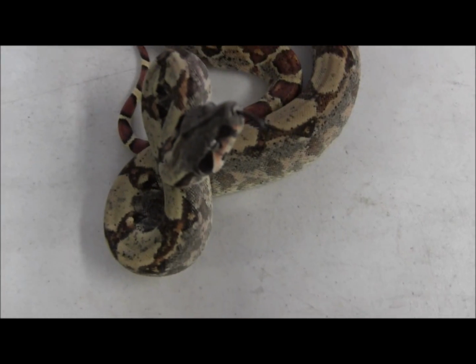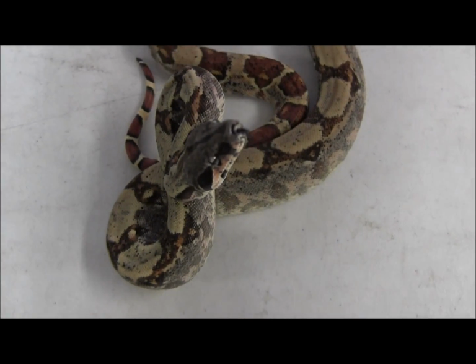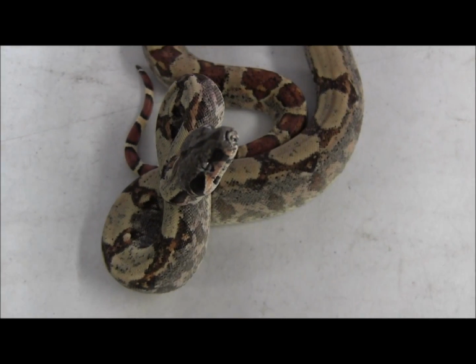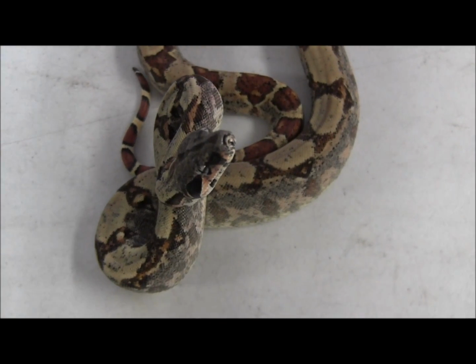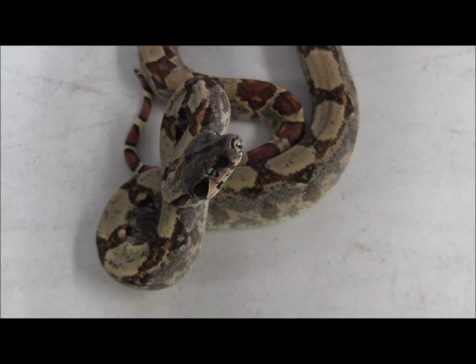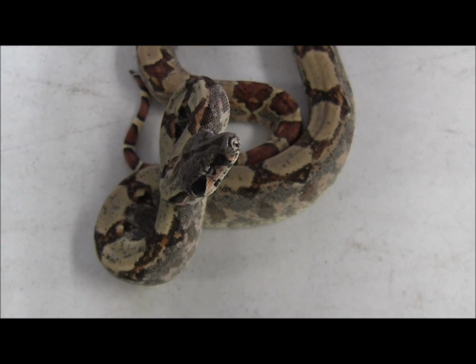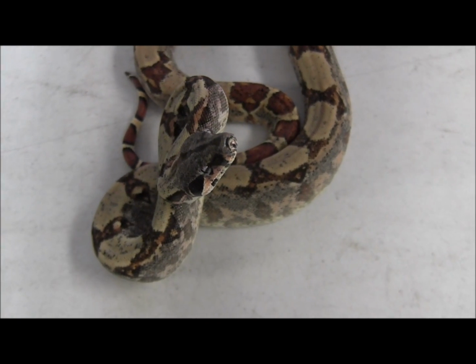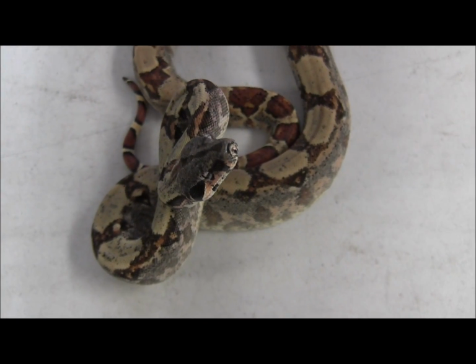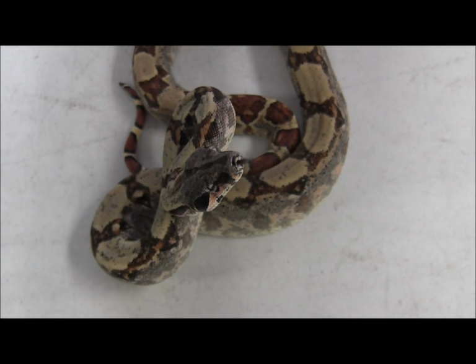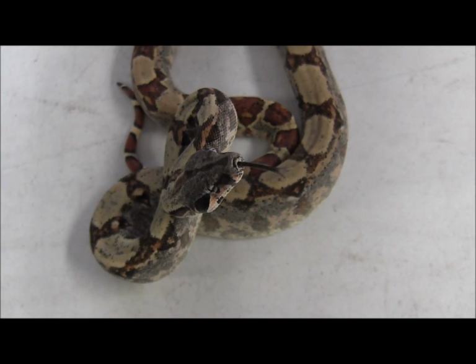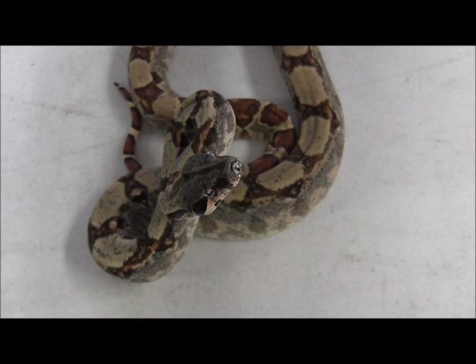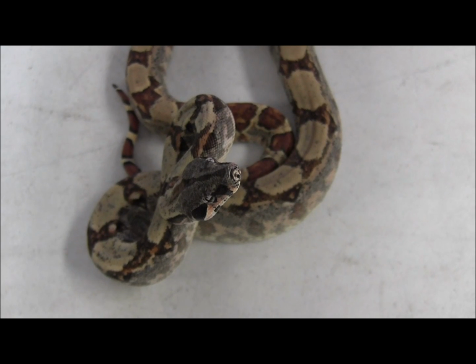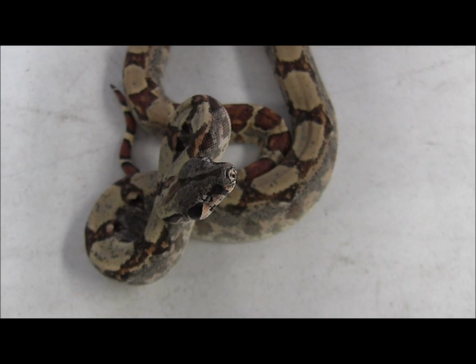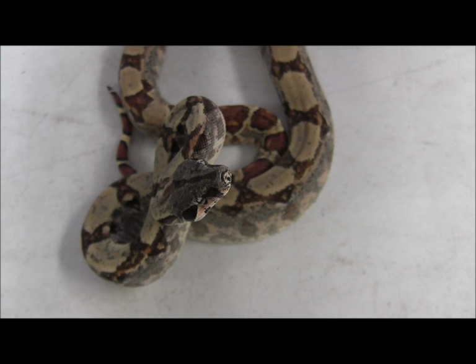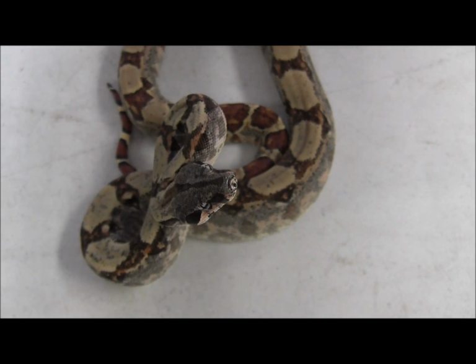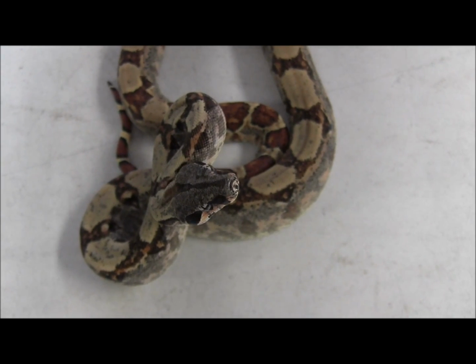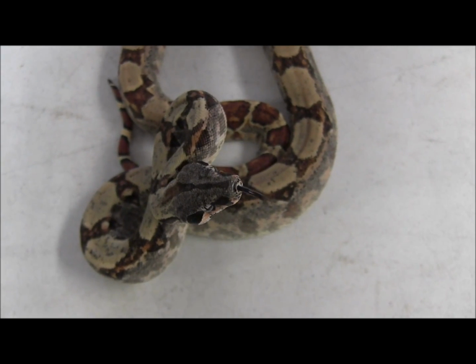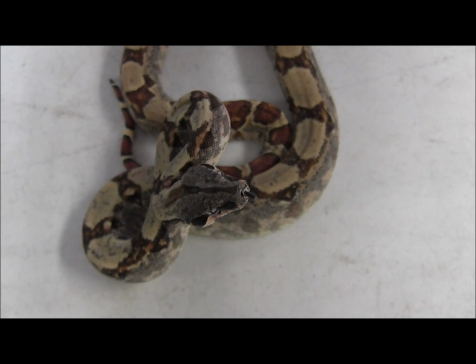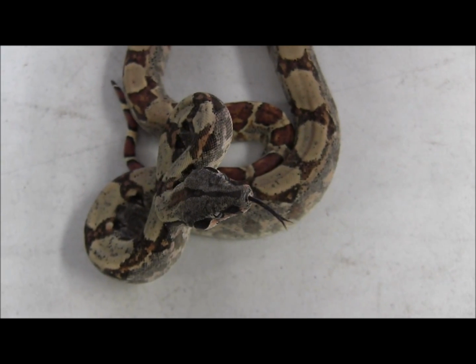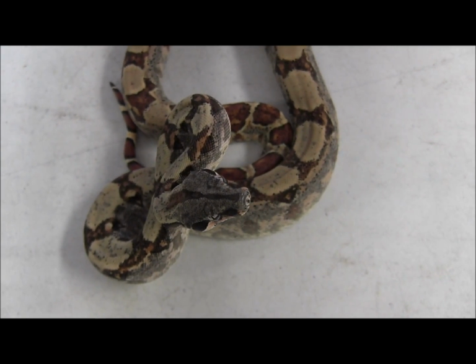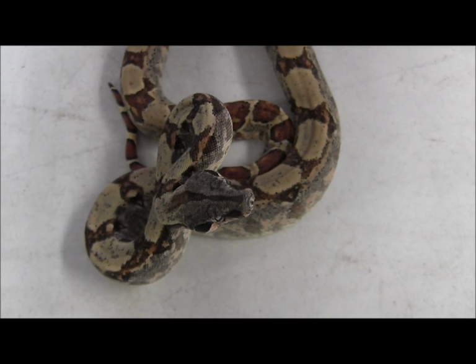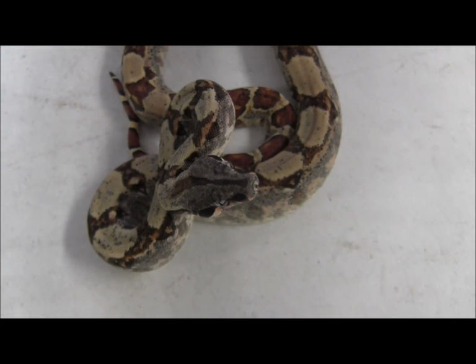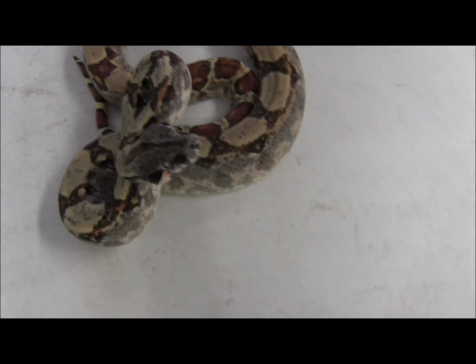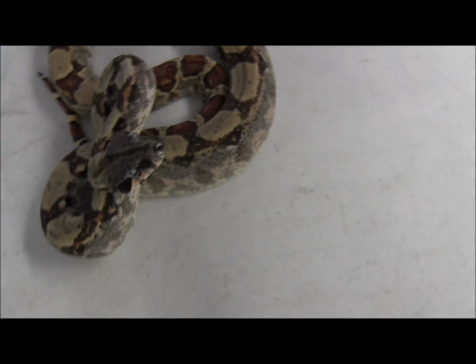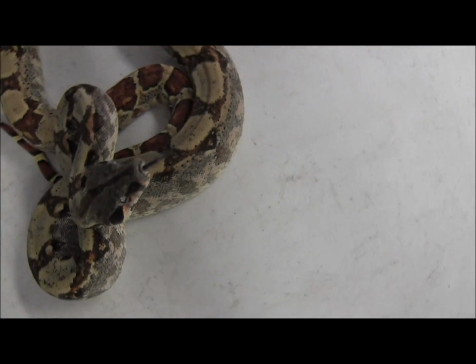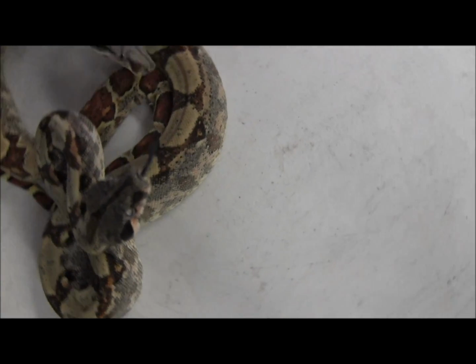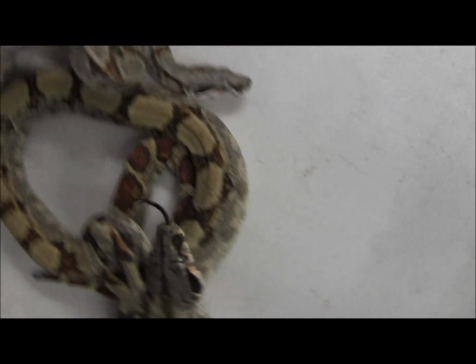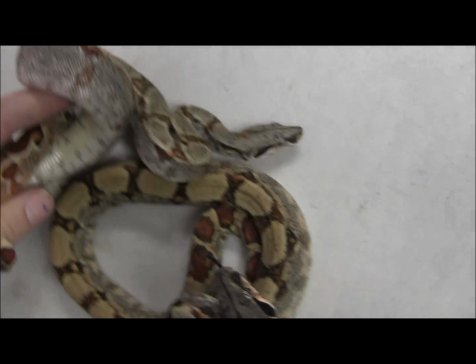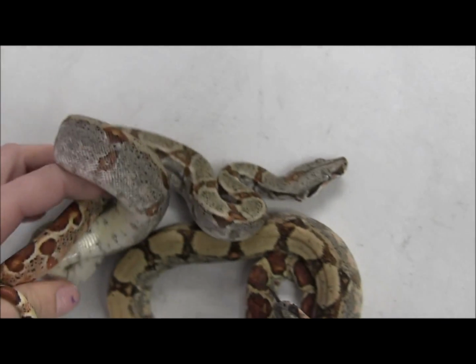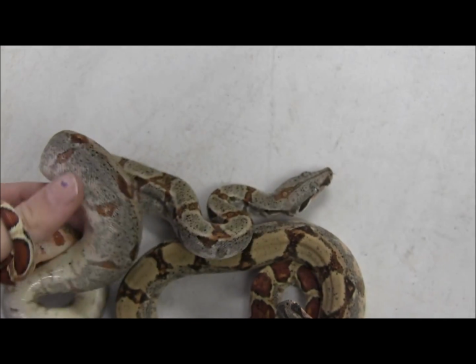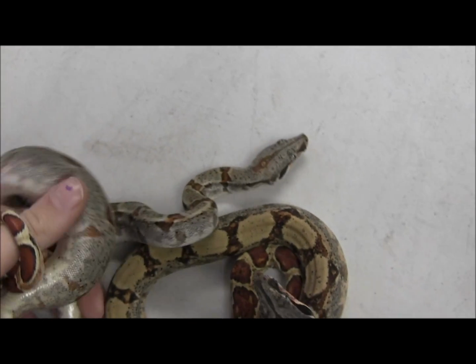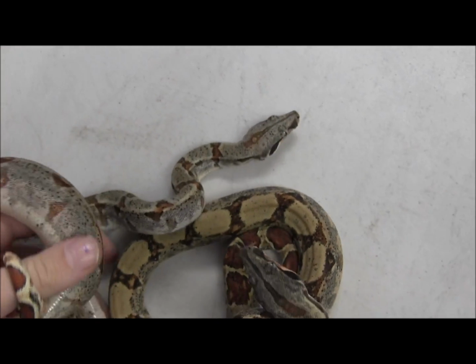As you can see, they're extremely well started, they're in great condition, feeding every week on Wednesday. We've been feeding them adult mice, and over here you can see we've got another one.